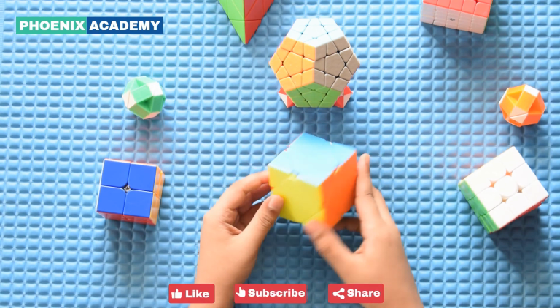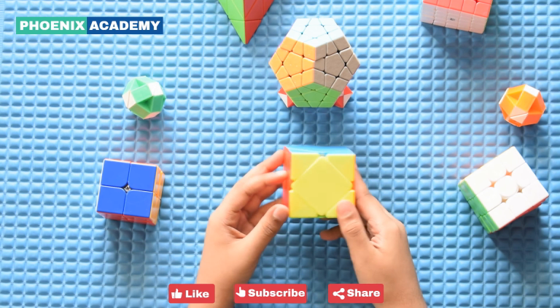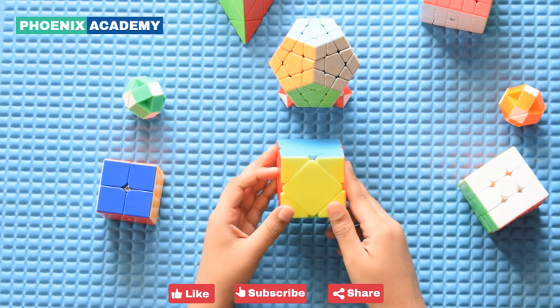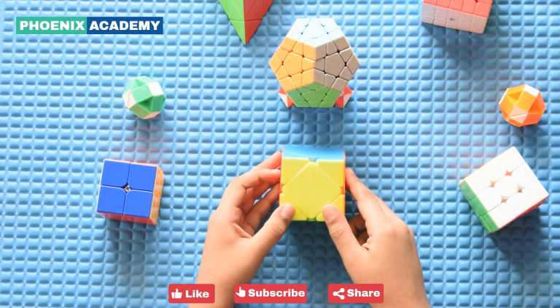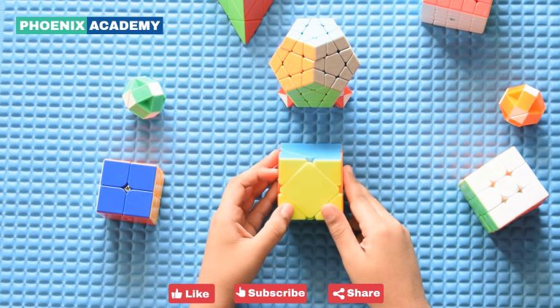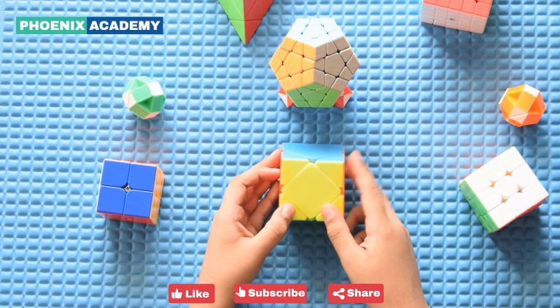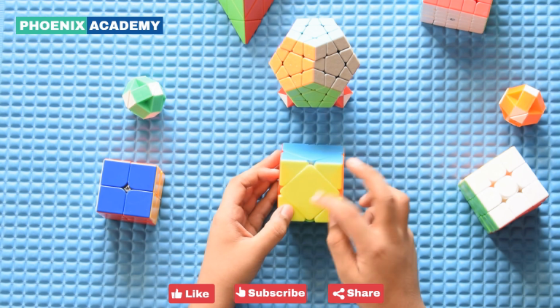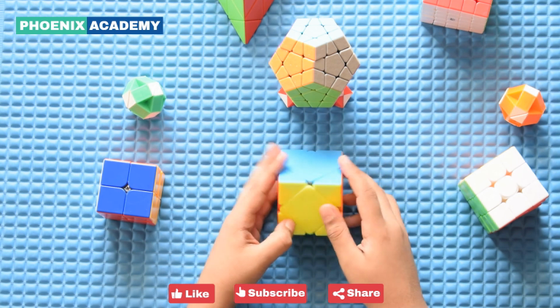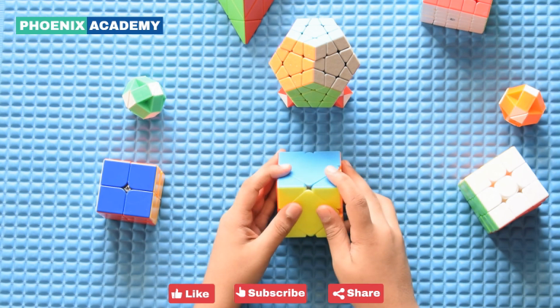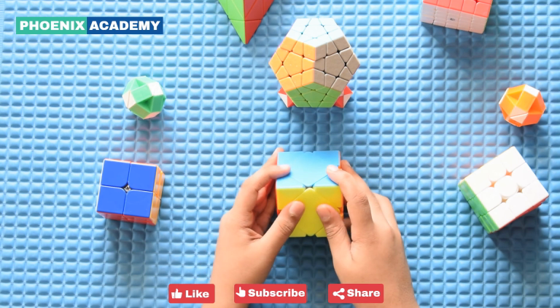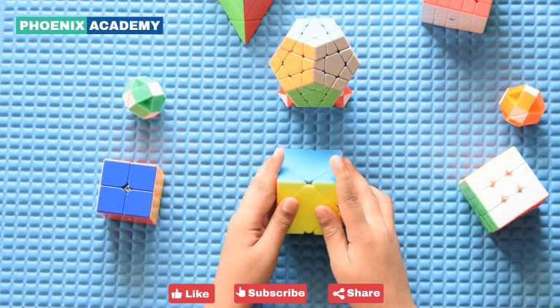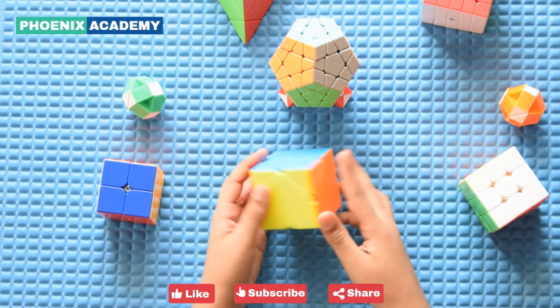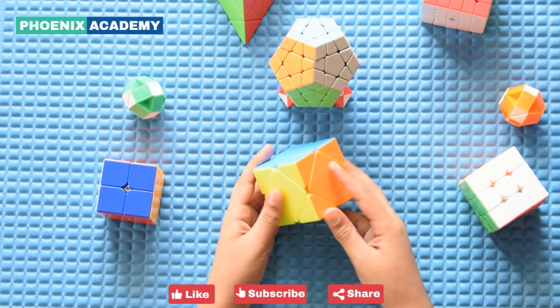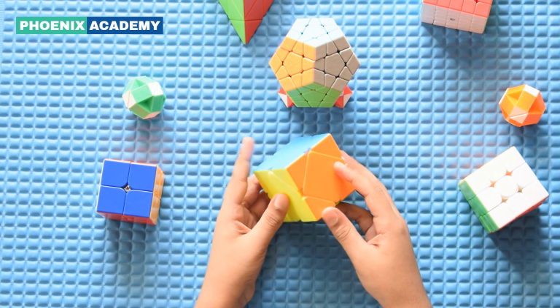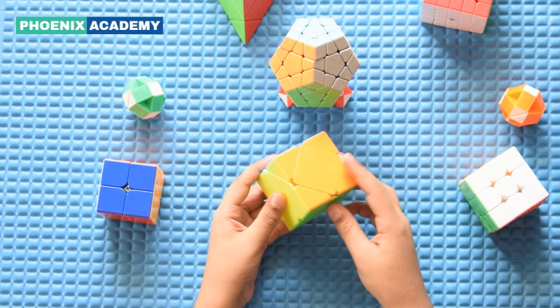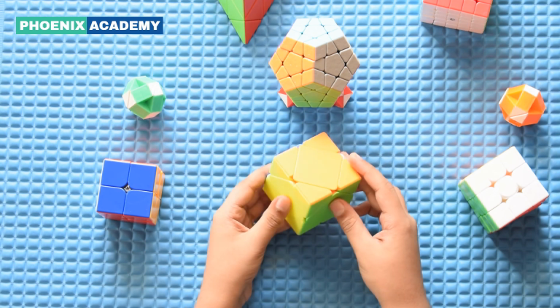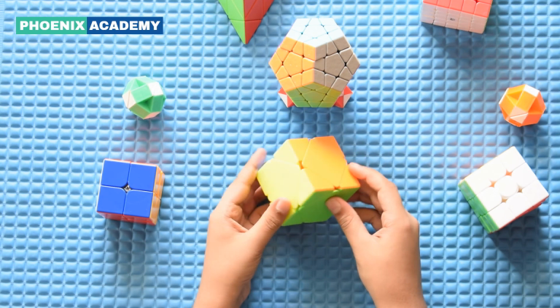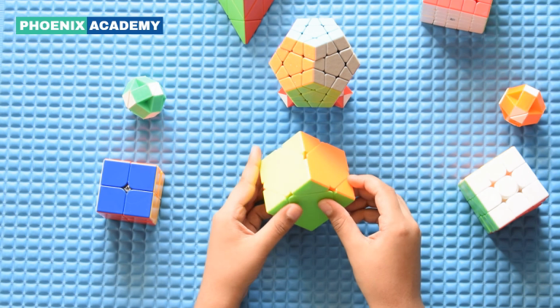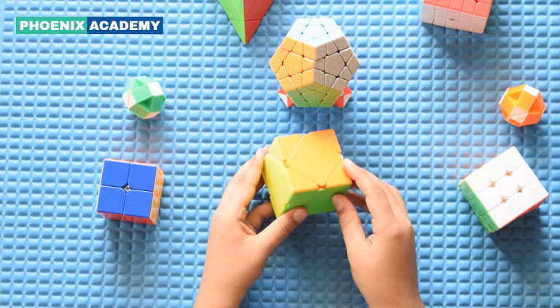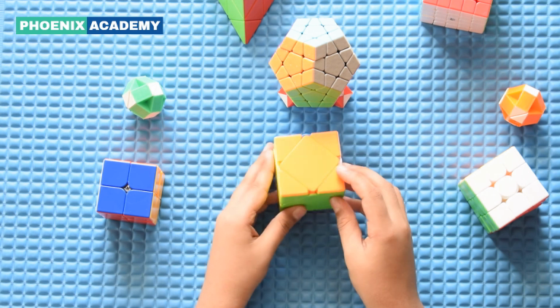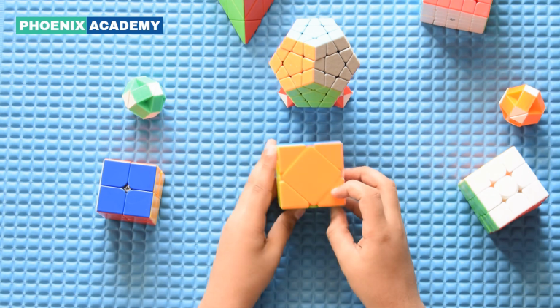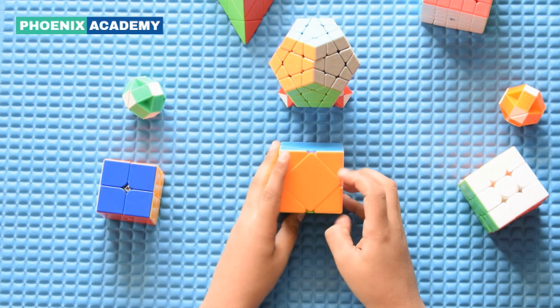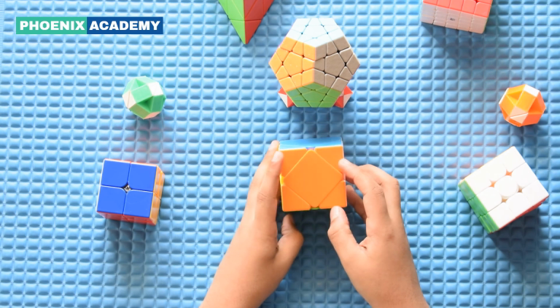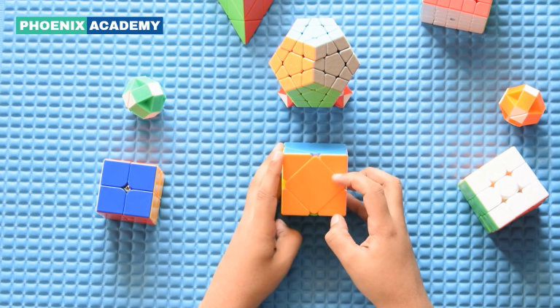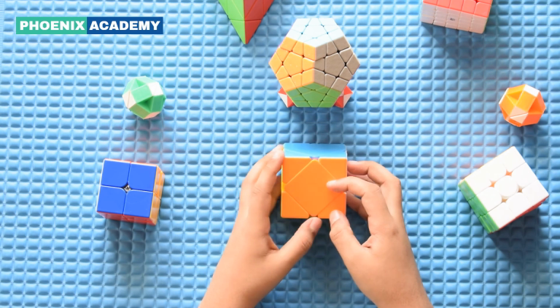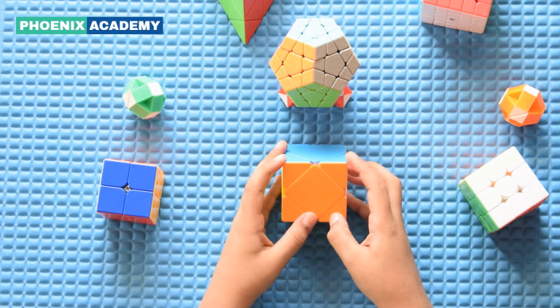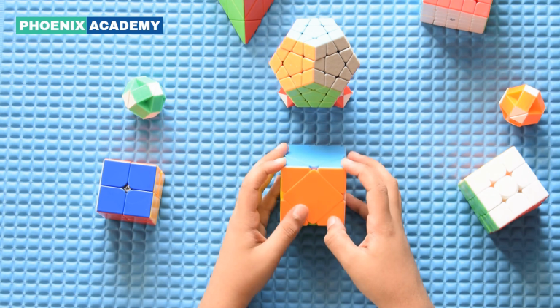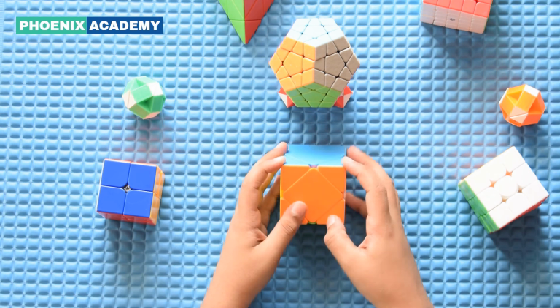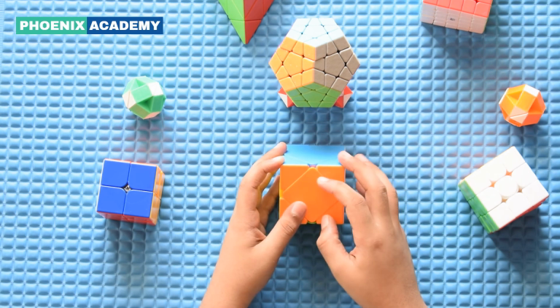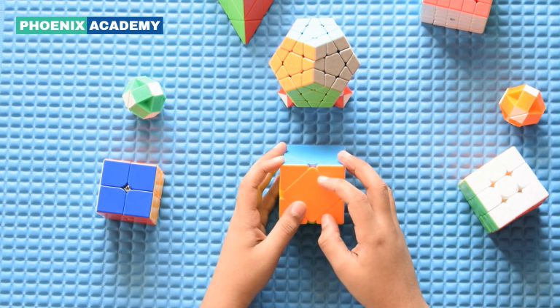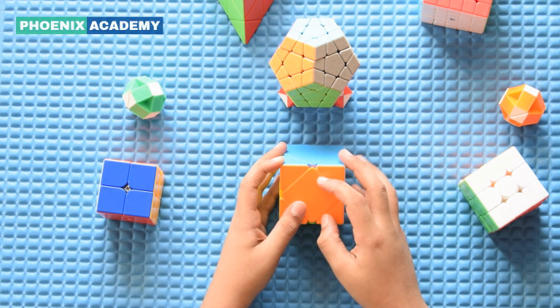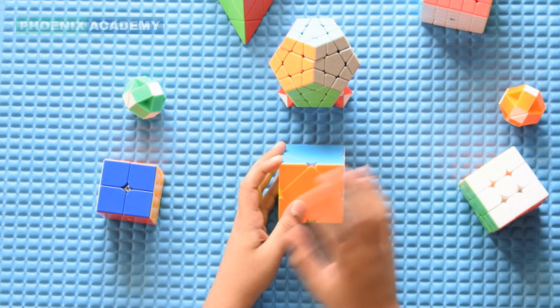If you do all the steps like that, then your cube will be solved. I hope you enjoyed this video. Thanks for watching, see you in the next video, bye.